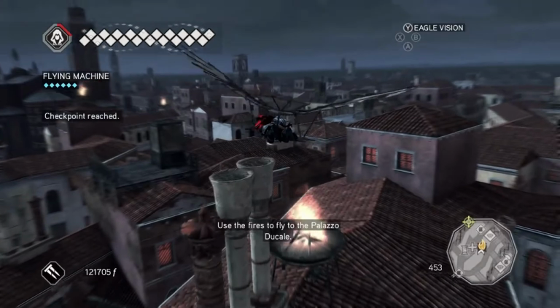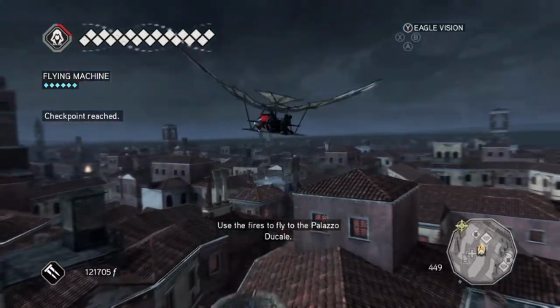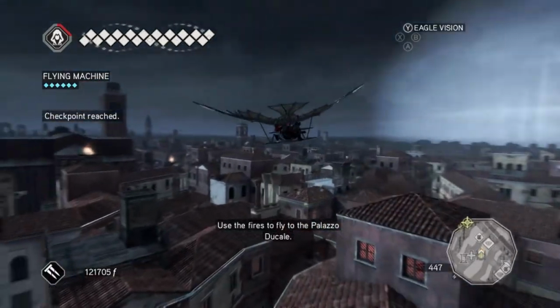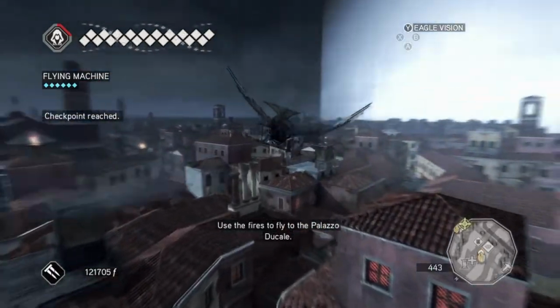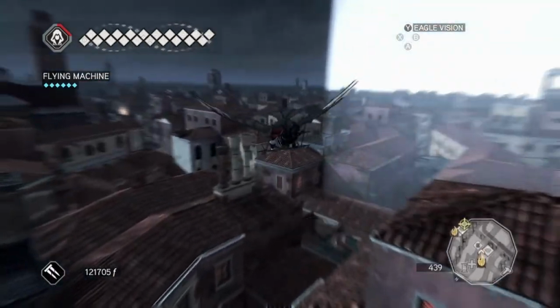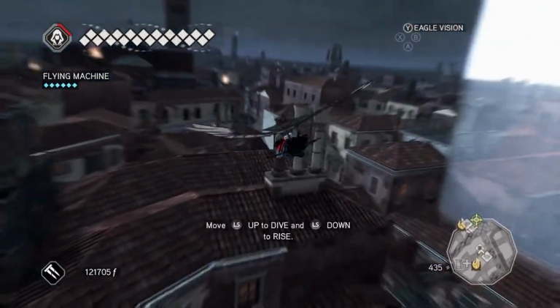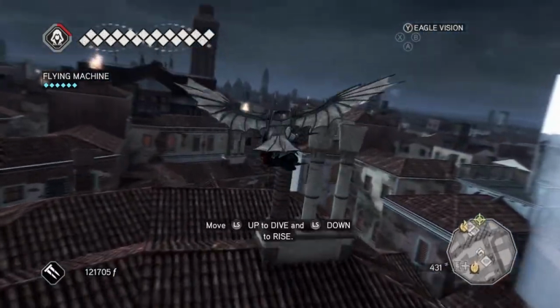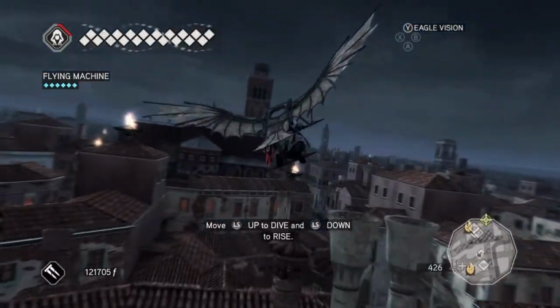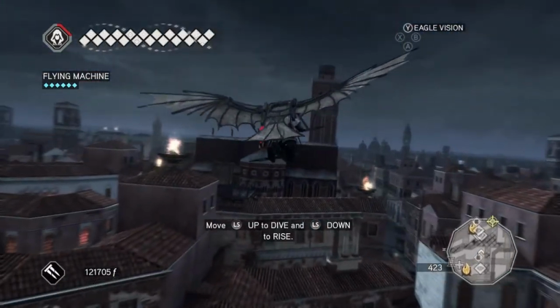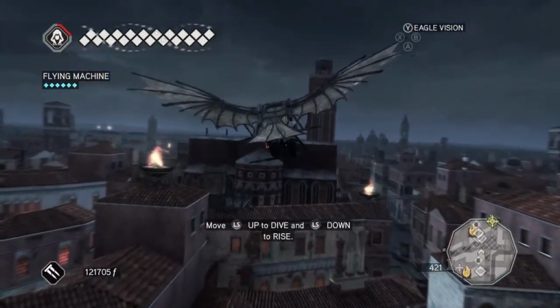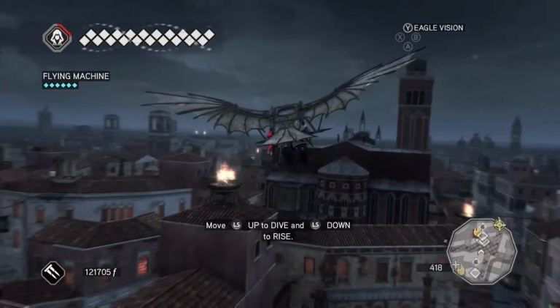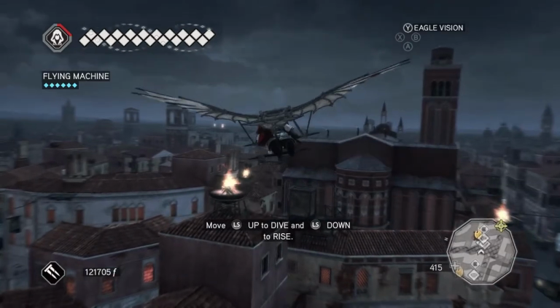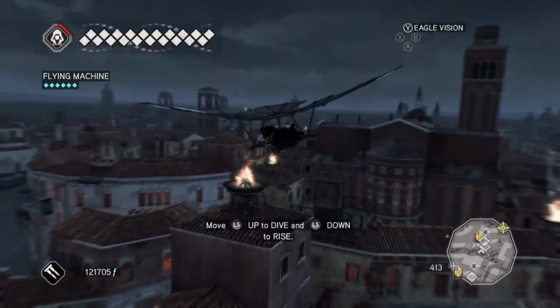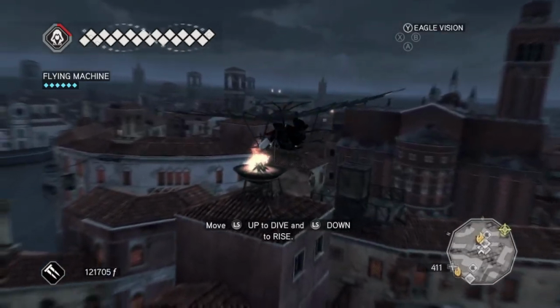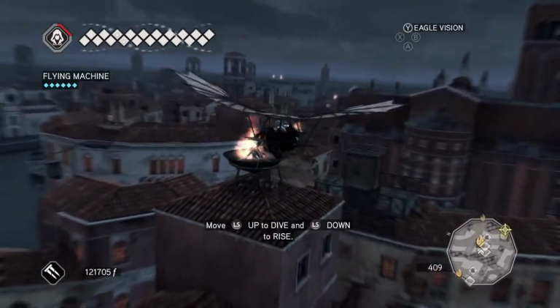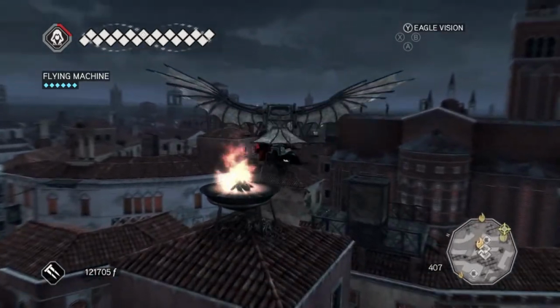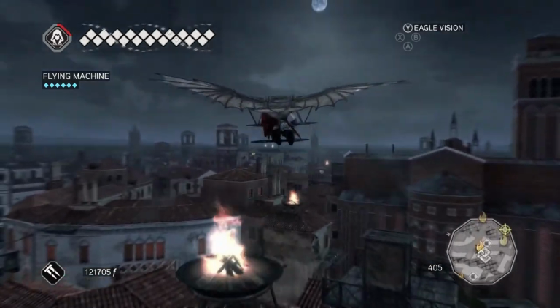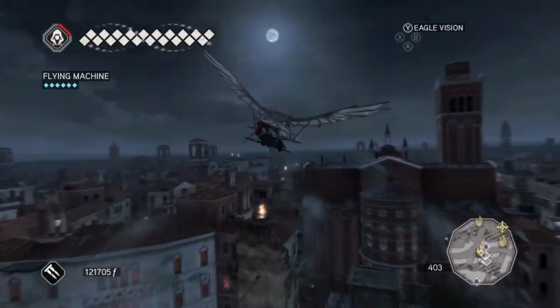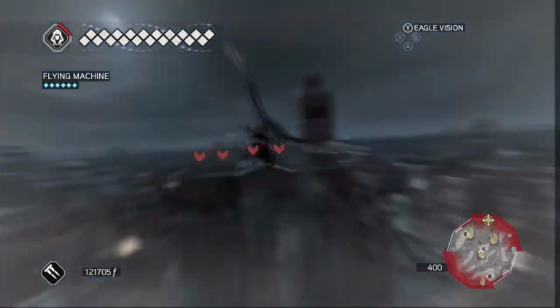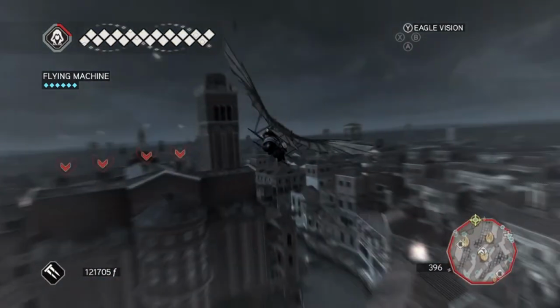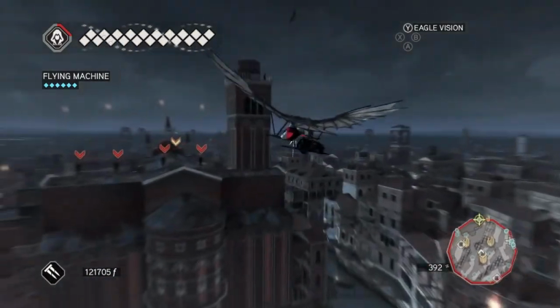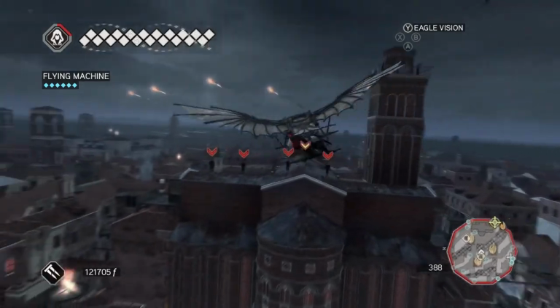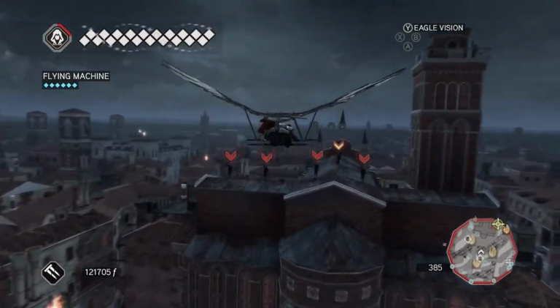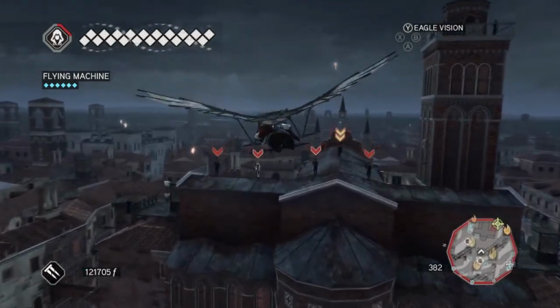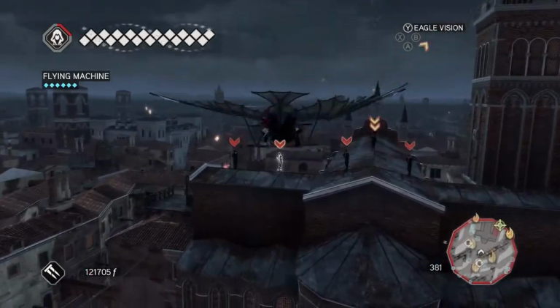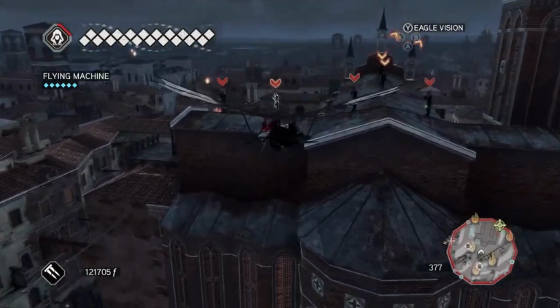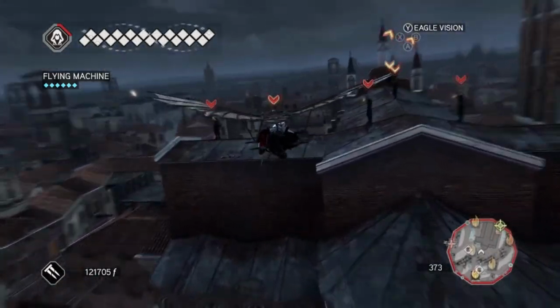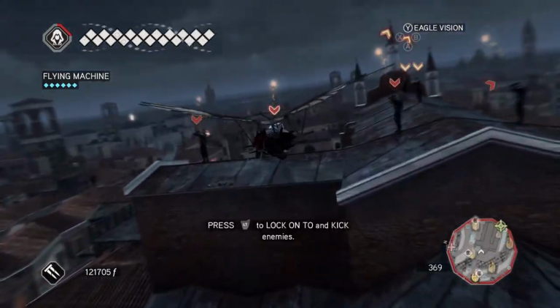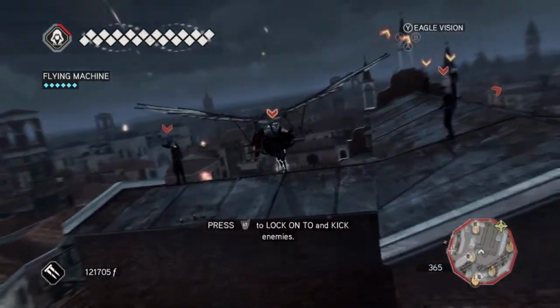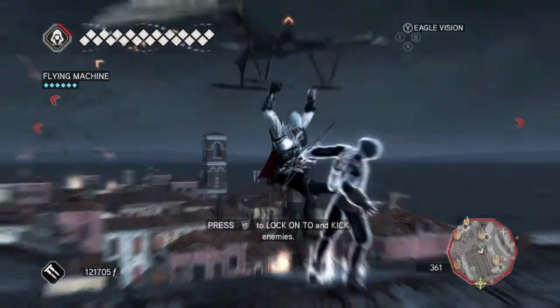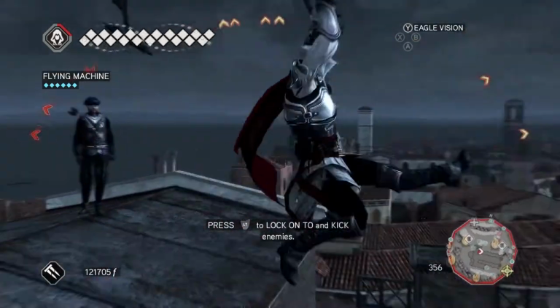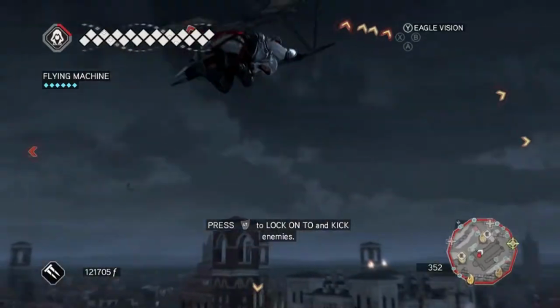Aim for the fire so that you do get lifted back up, and then for this rooftop right ahead of me you can see all of these enemies. Lock onto them with the left trigger — or whatever your lock button is — and you will automatically kick the enemy. Once you've done that, that is all you need to do for this achievement.